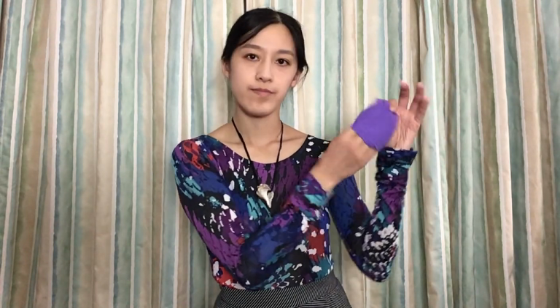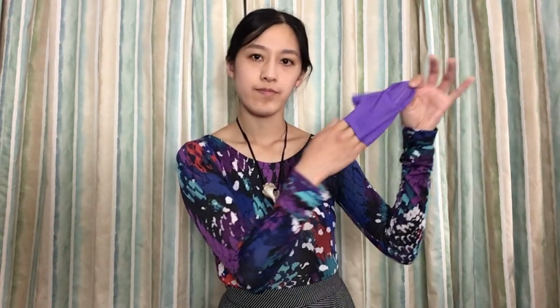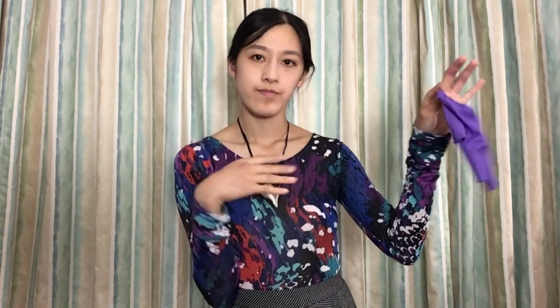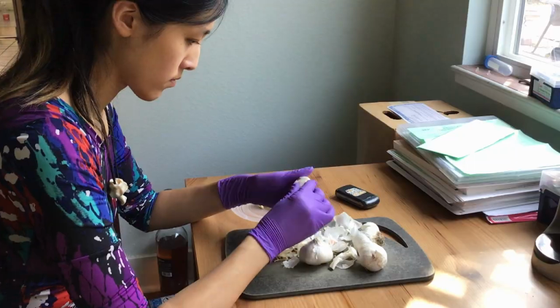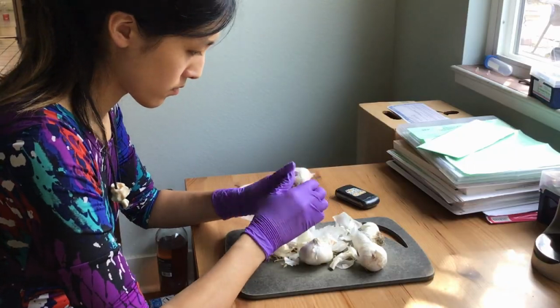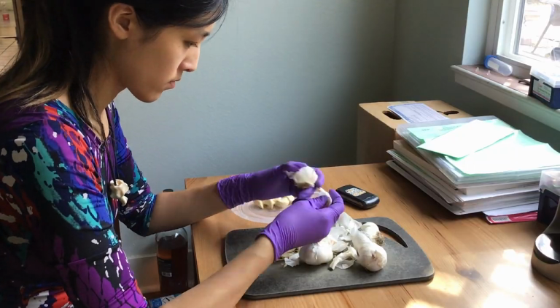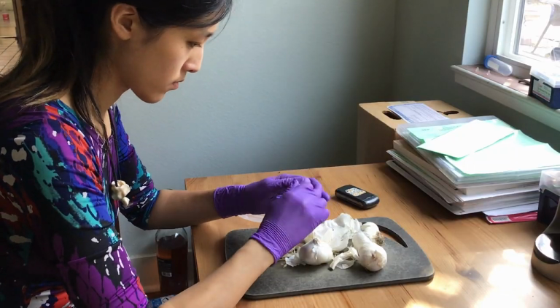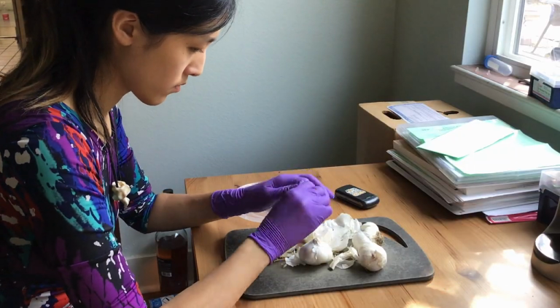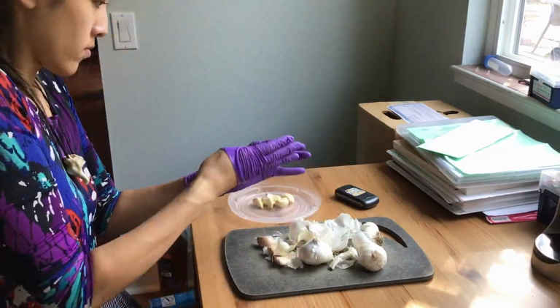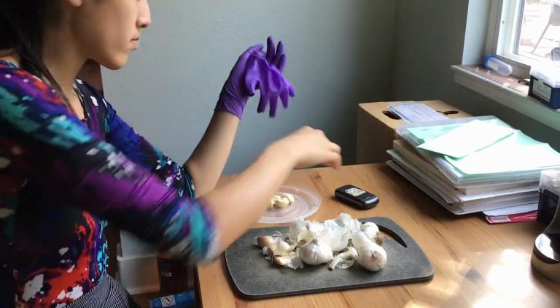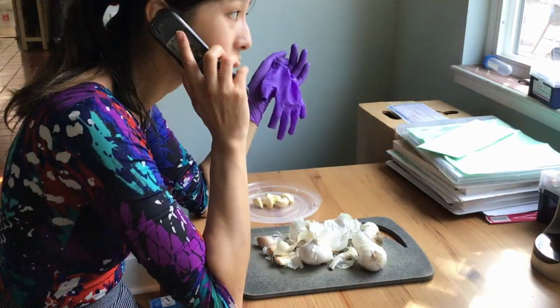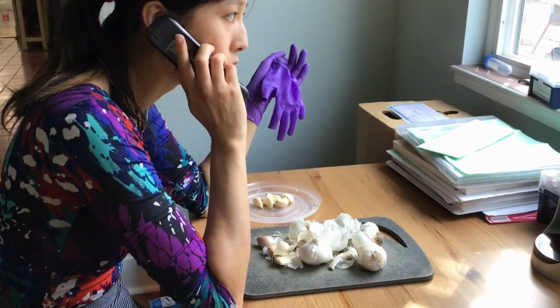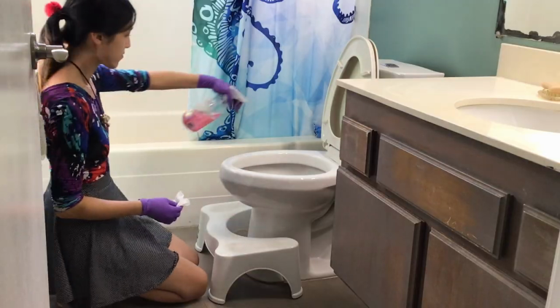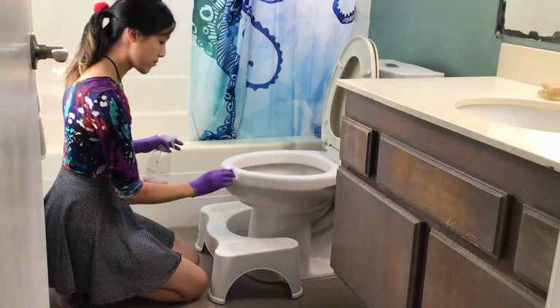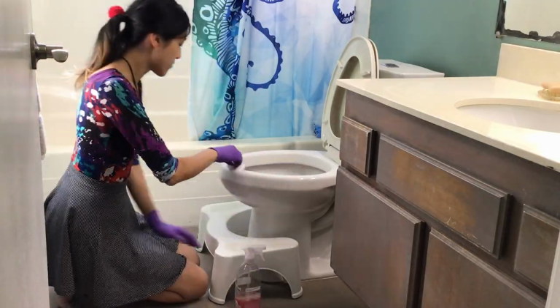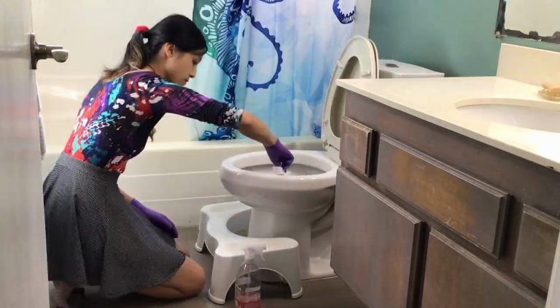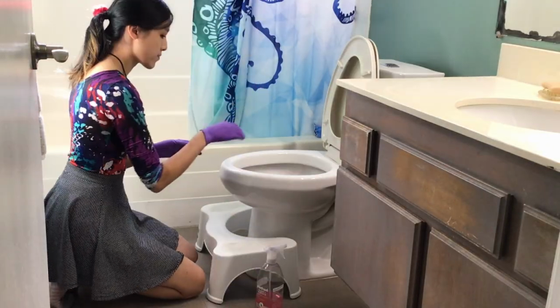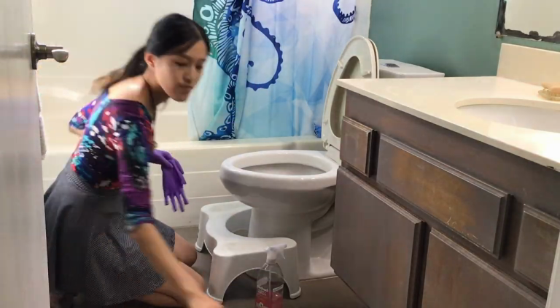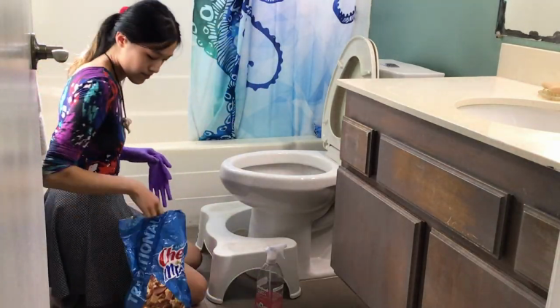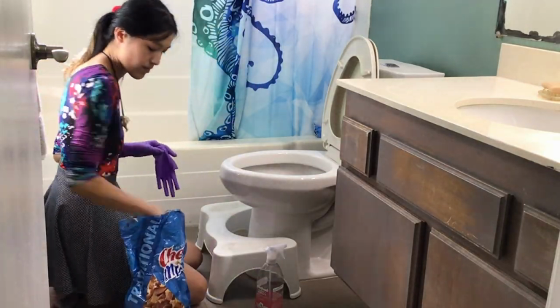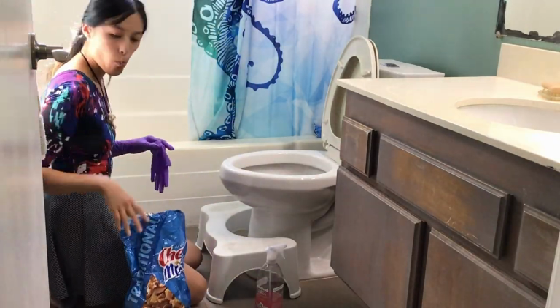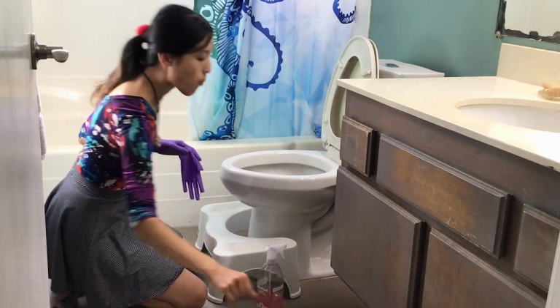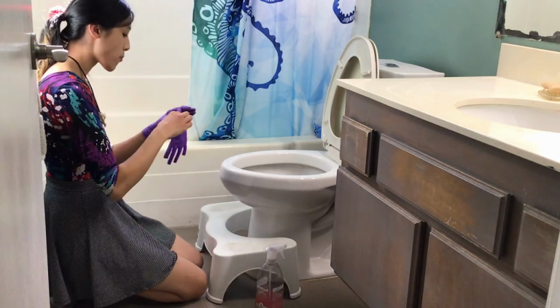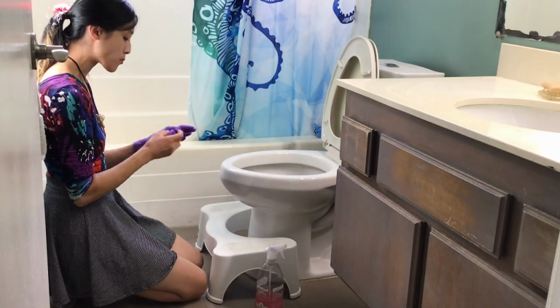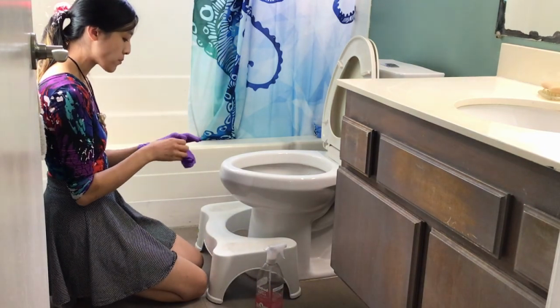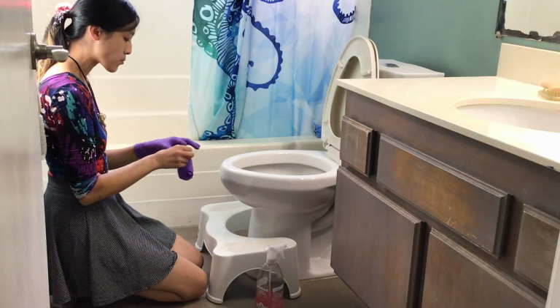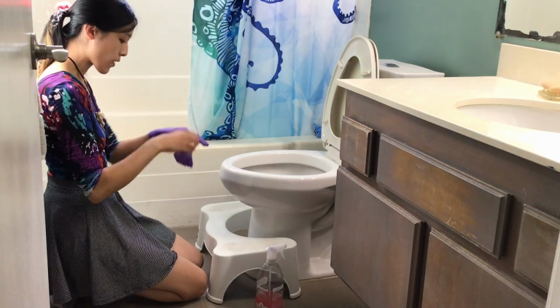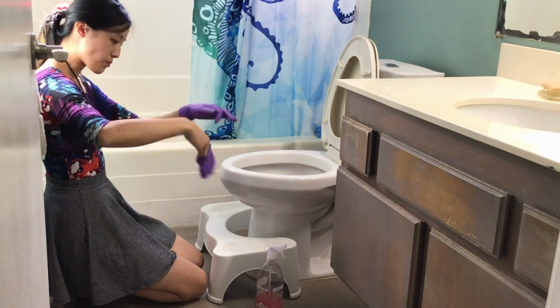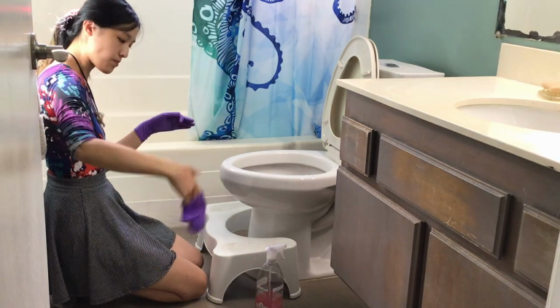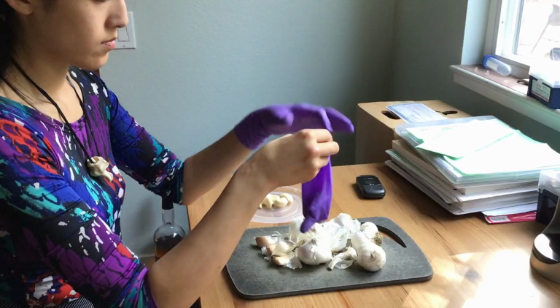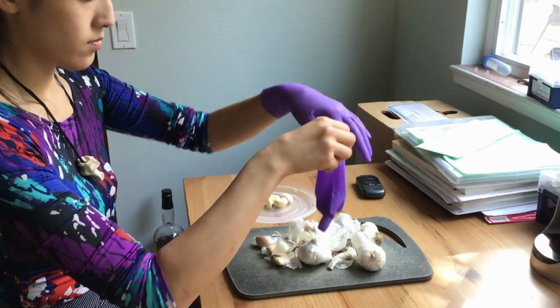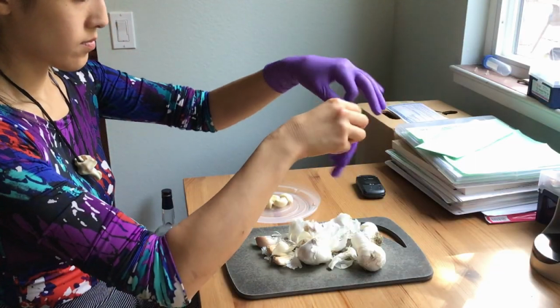We've all been there. You're in the middle of peeling garlic and all of a sudden your boss calls you. Or you're in the middle of cleaning a toilet and all of a sudden you've got a craving for Chex Mix. And then when you get back to doing what you were doing, the gosh darn glove is inverted.